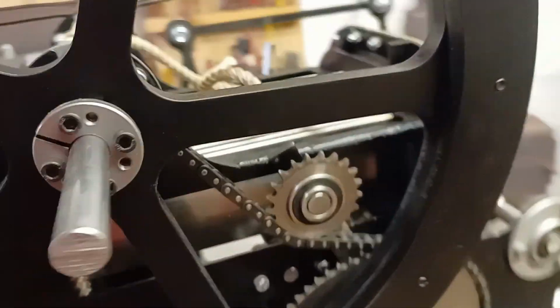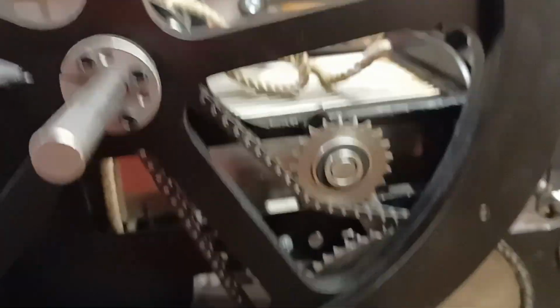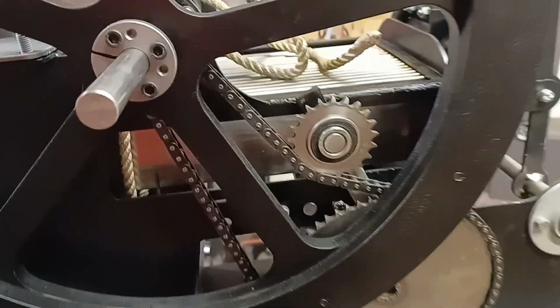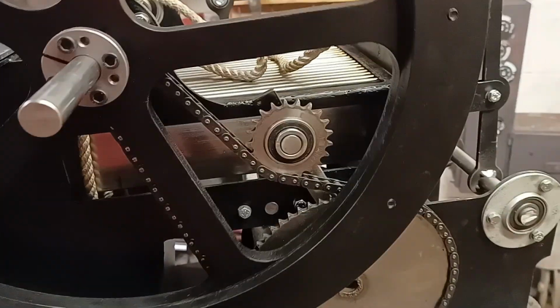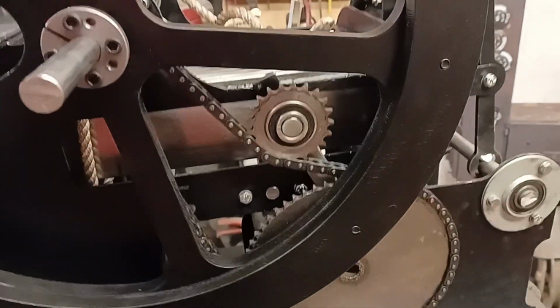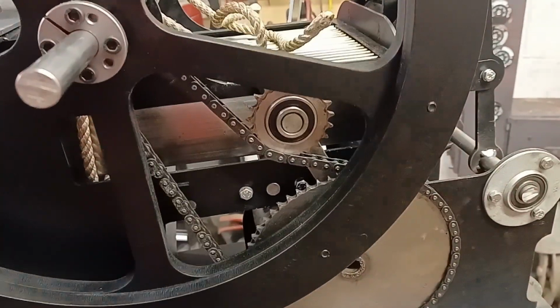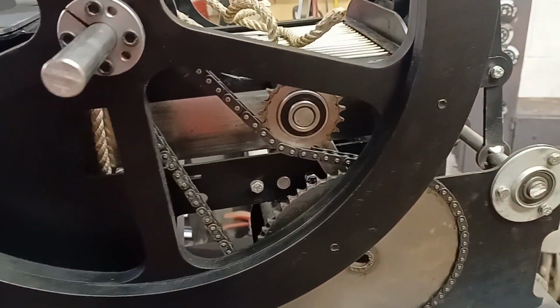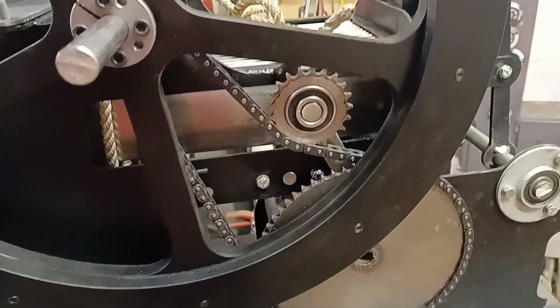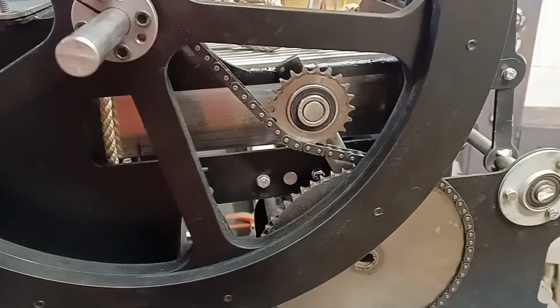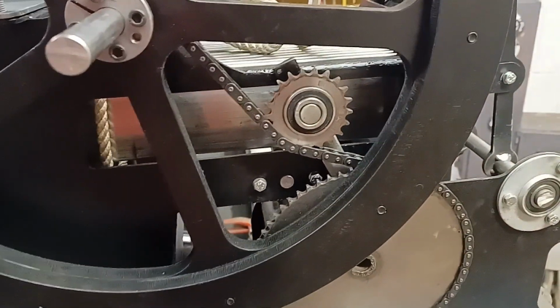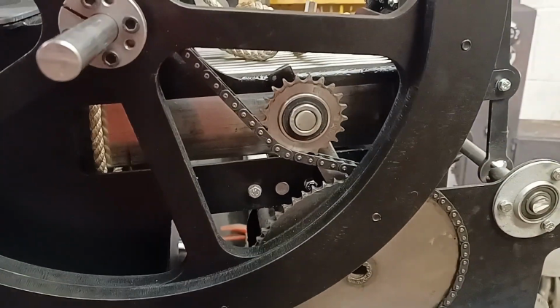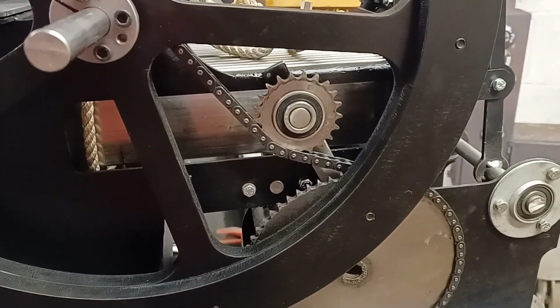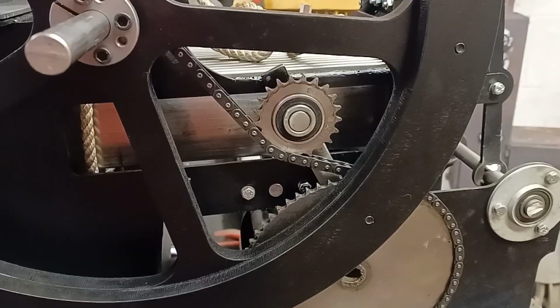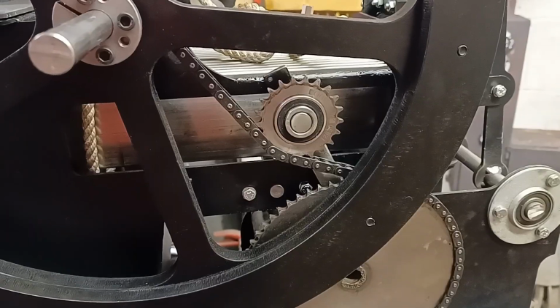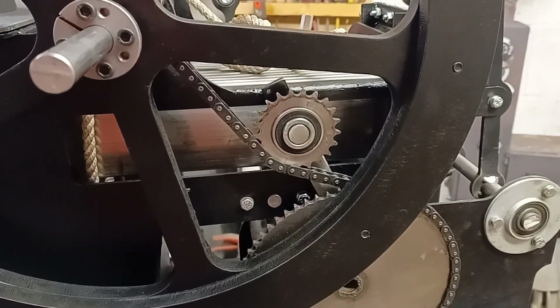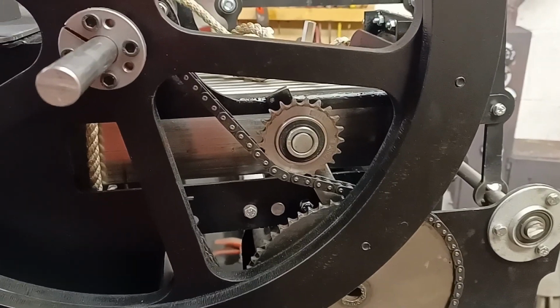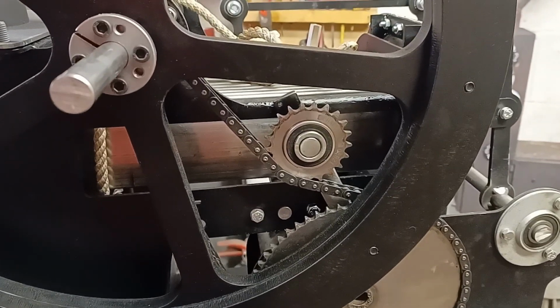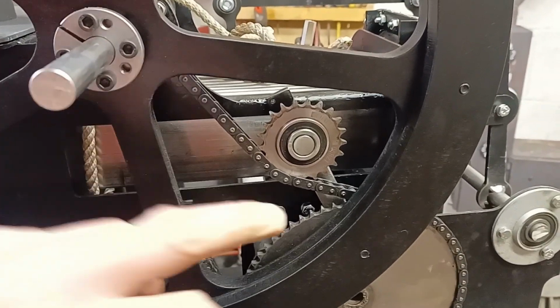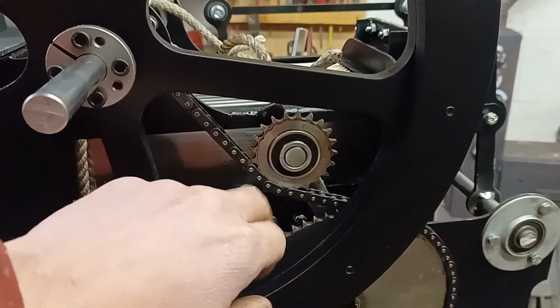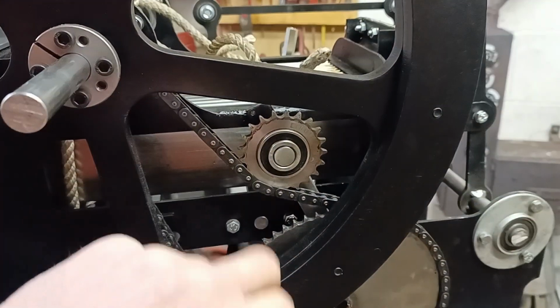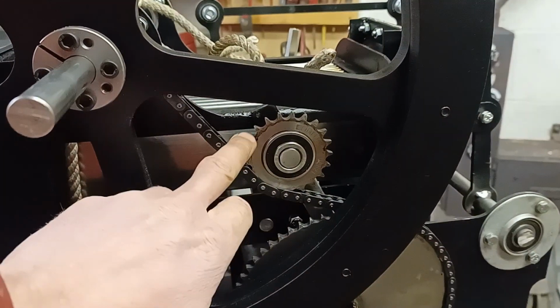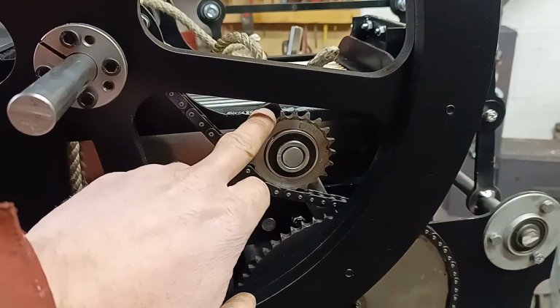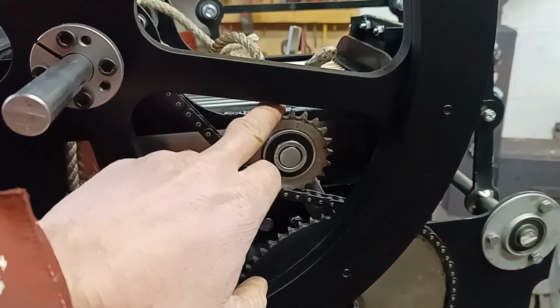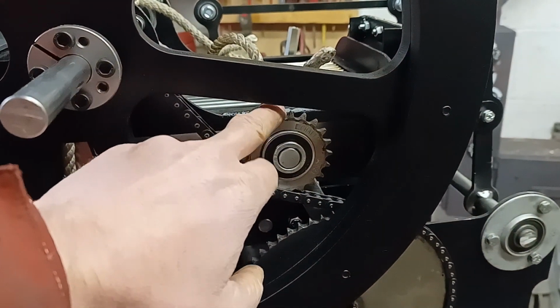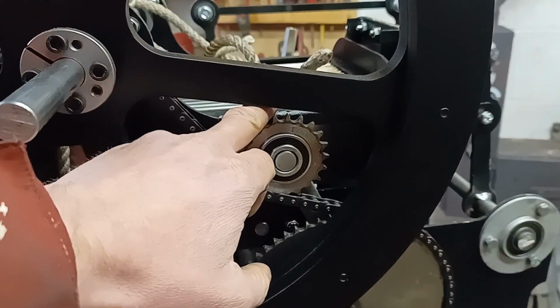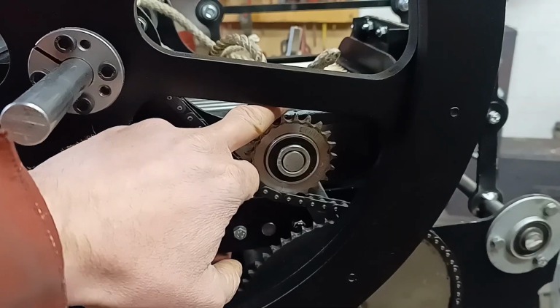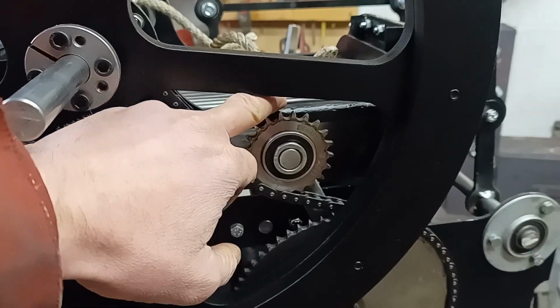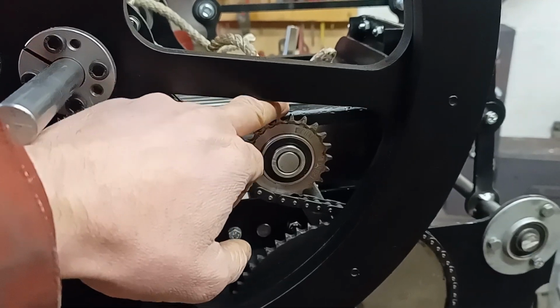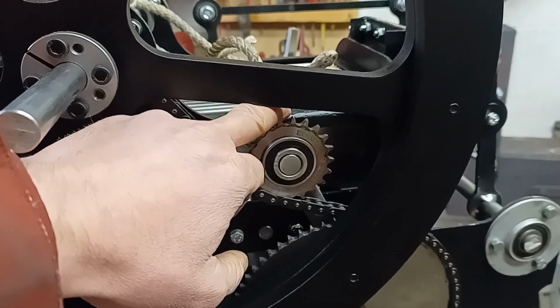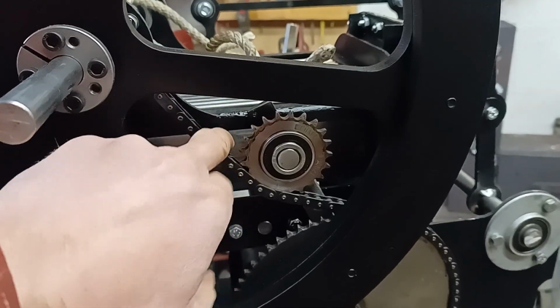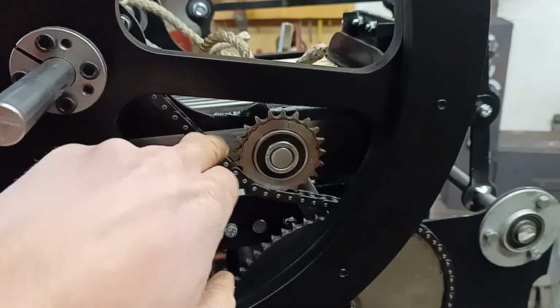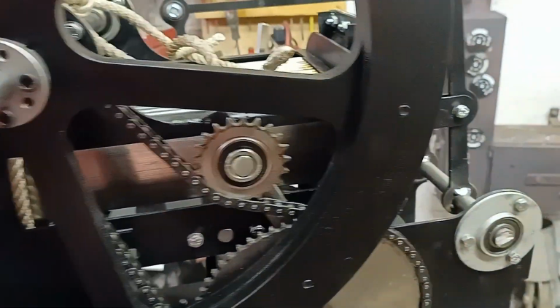I can see the primary chain drive there. I've got the idler sprocket on it there. I was going to have this sprung originally, but to be fair, I've just tightened it up and it seems okay.